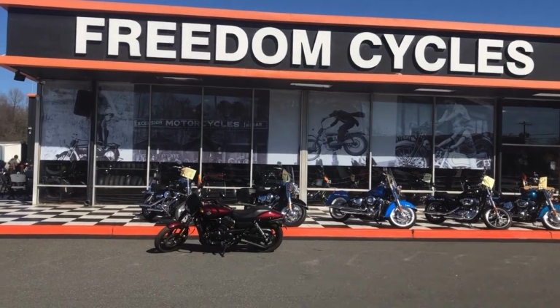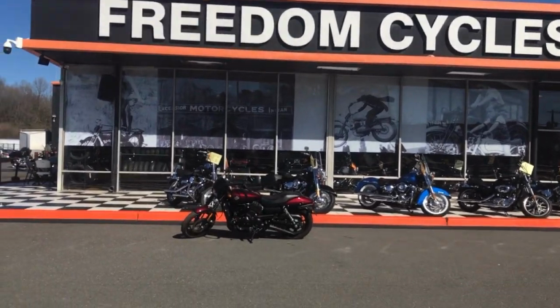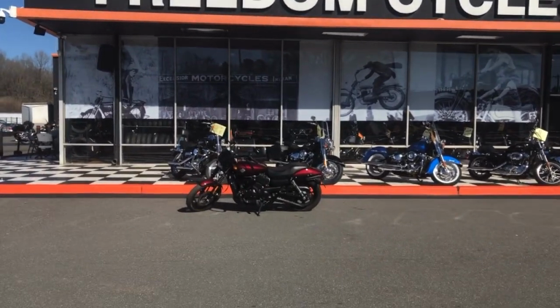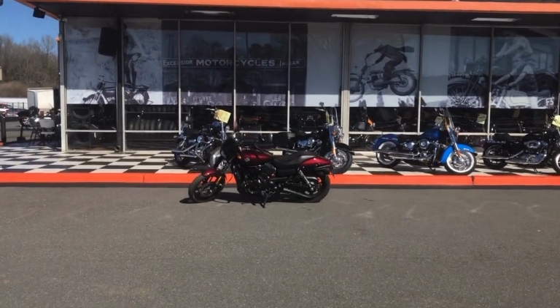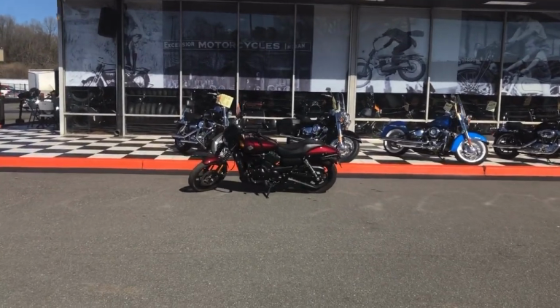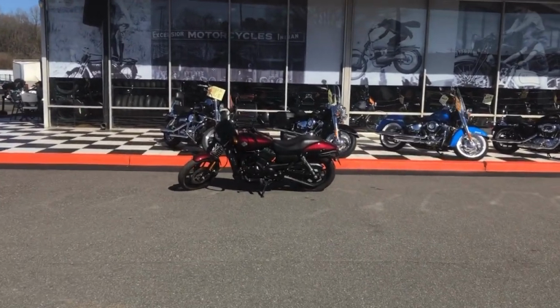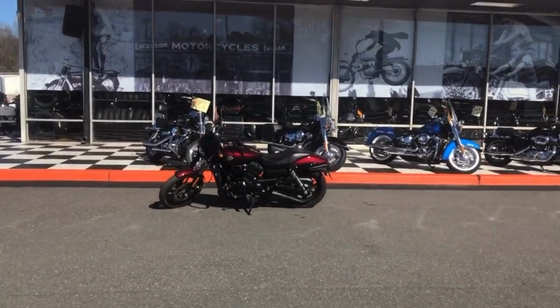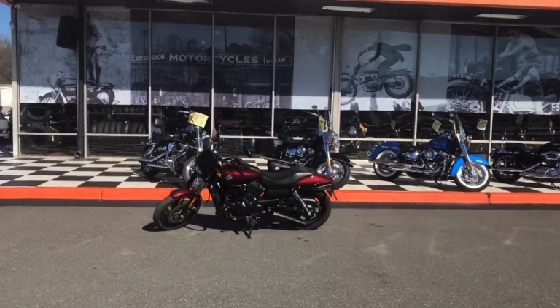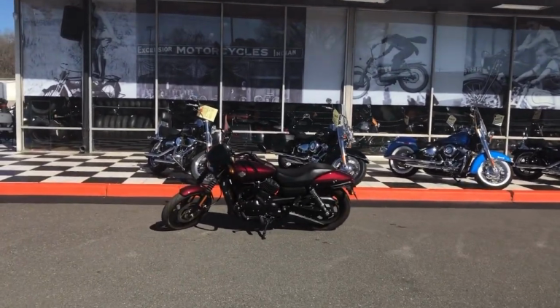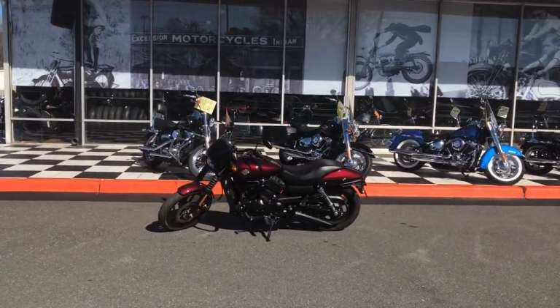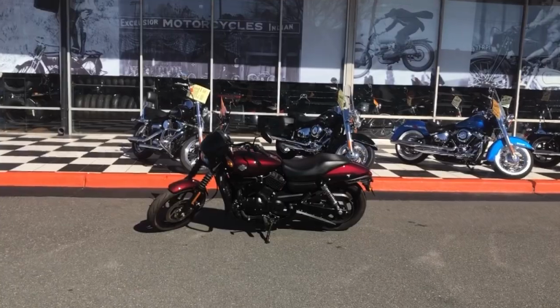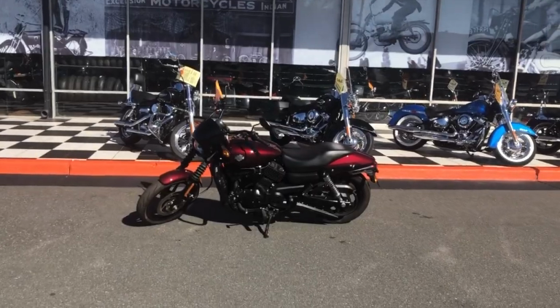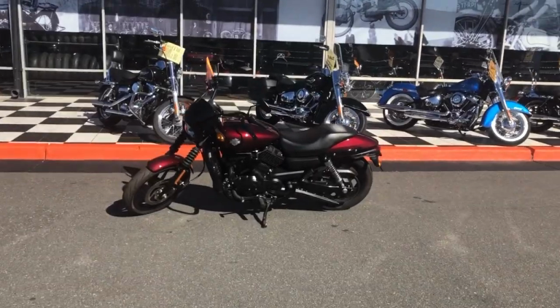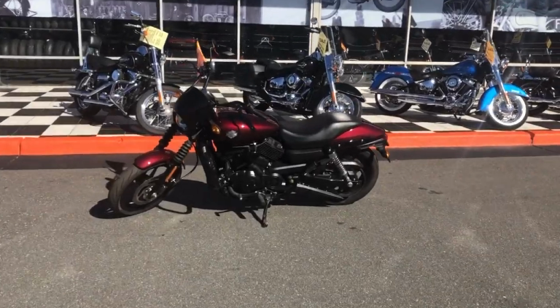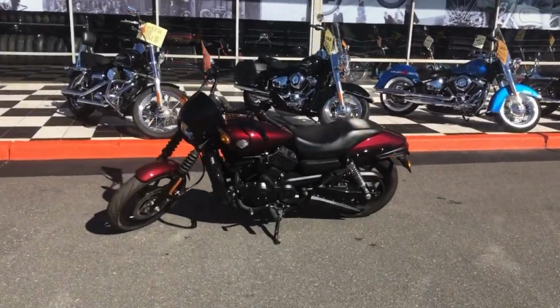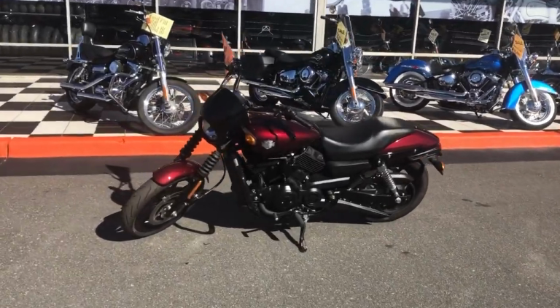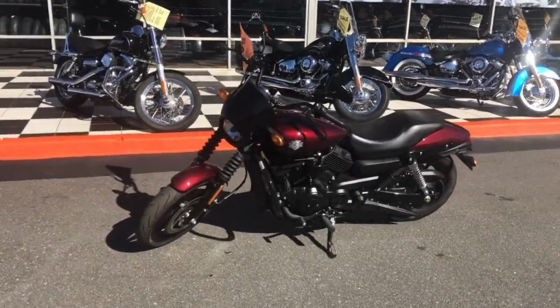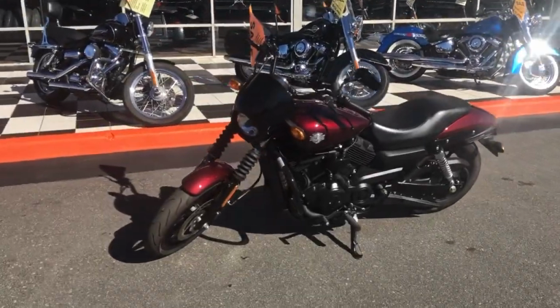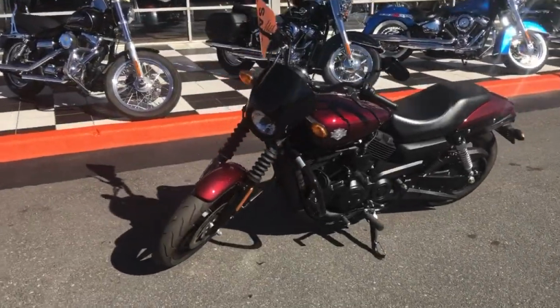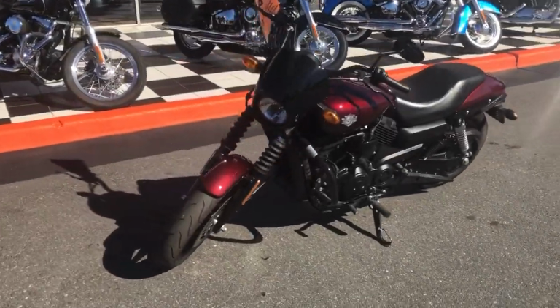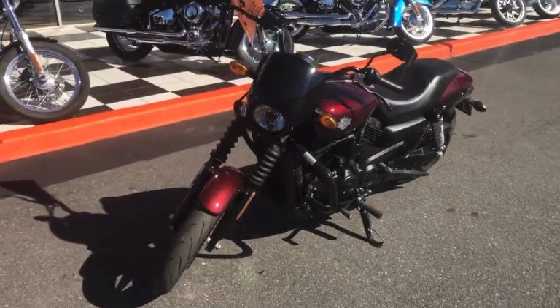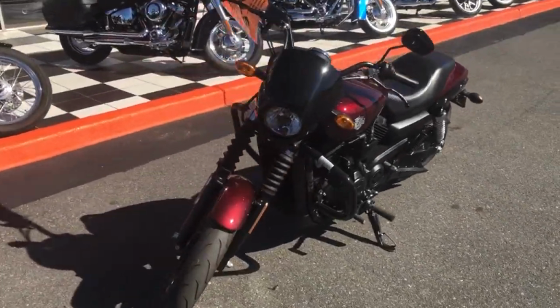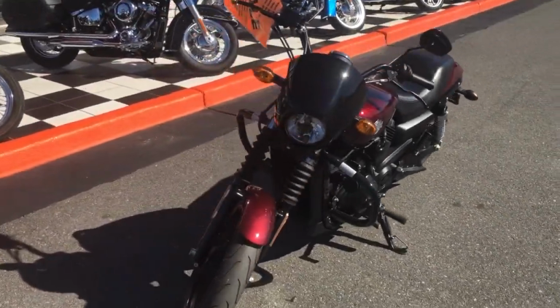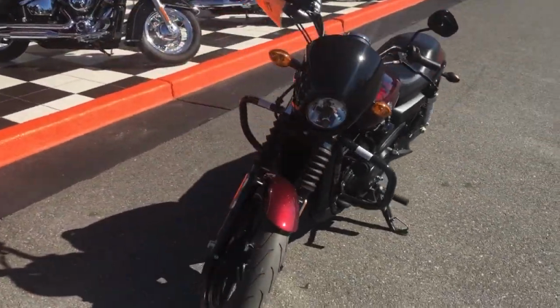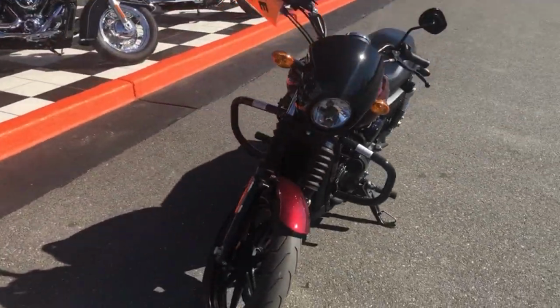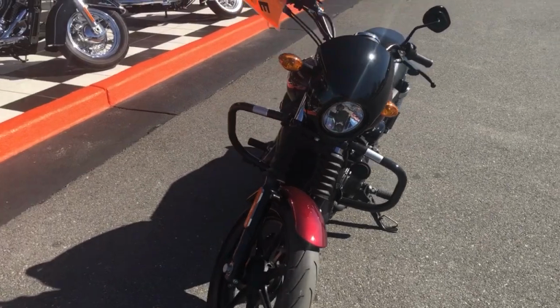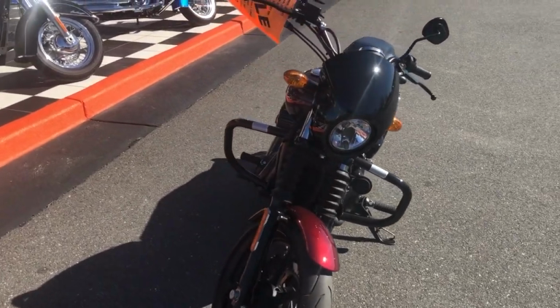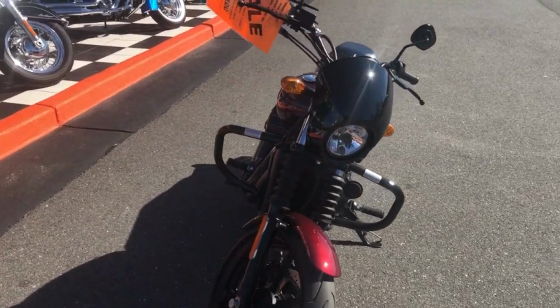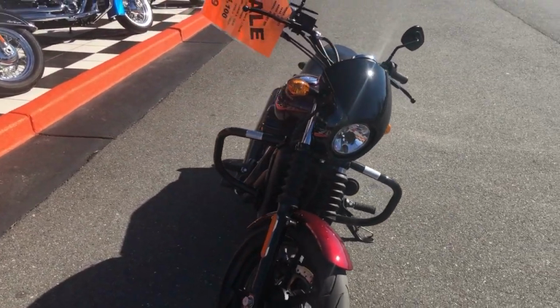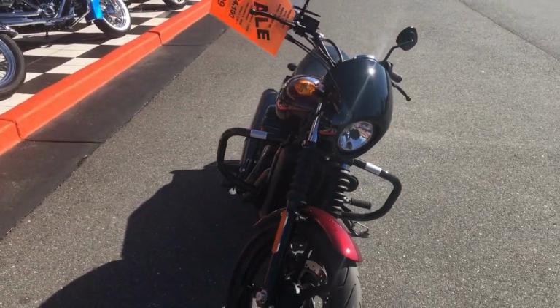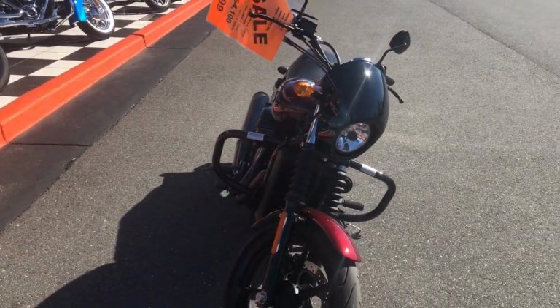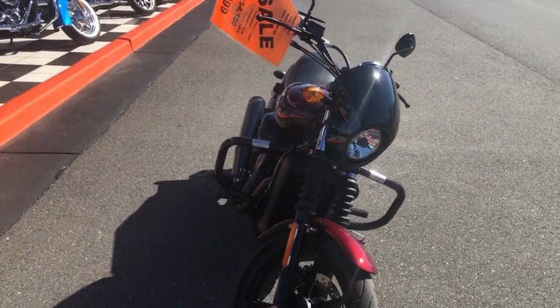Hey guys, Spencer here. Wanted to bring you a quick little video on this 2015 Street 500 — got this pretty clean little bike, low miles, 1600 miles on it, and I got a smoking price on it.